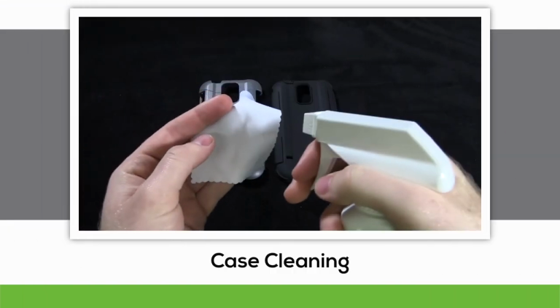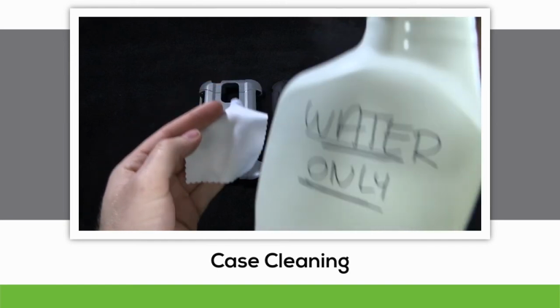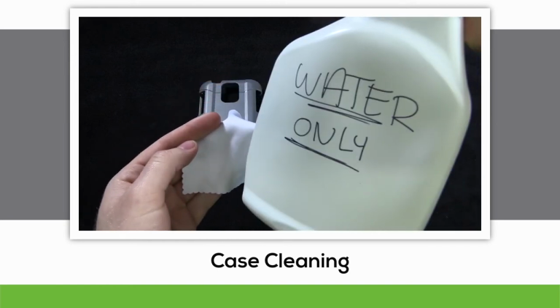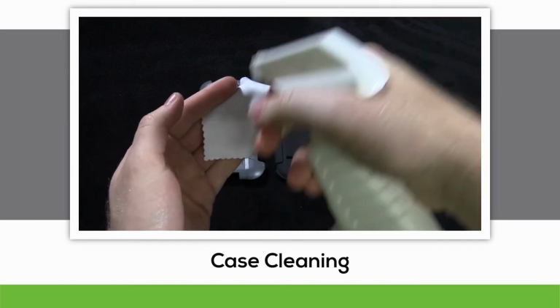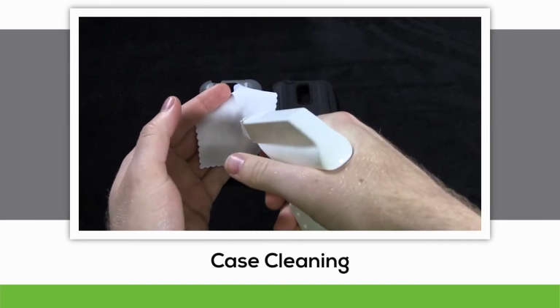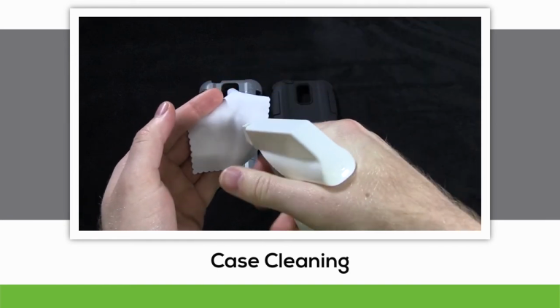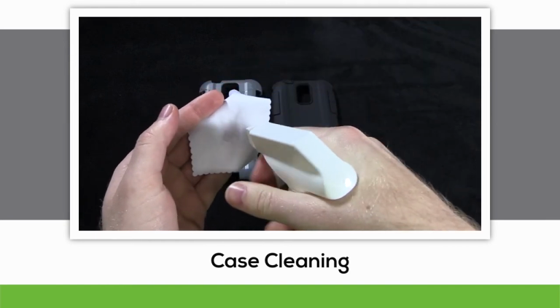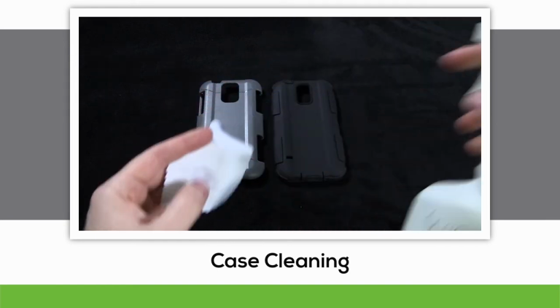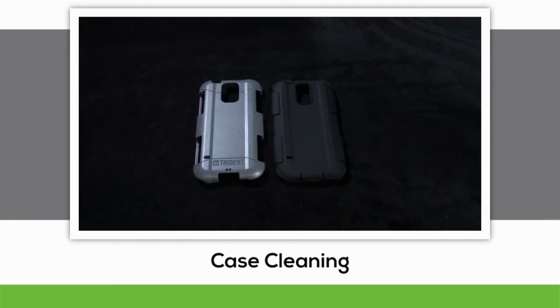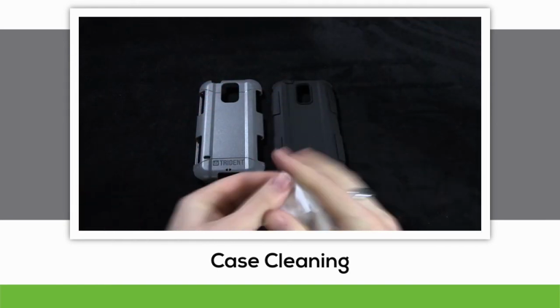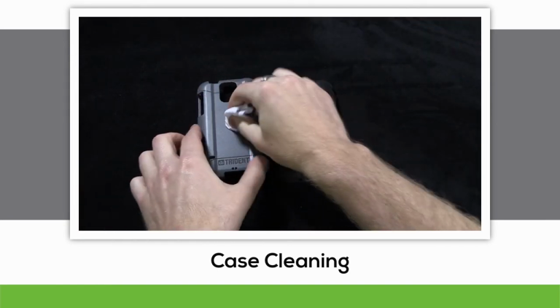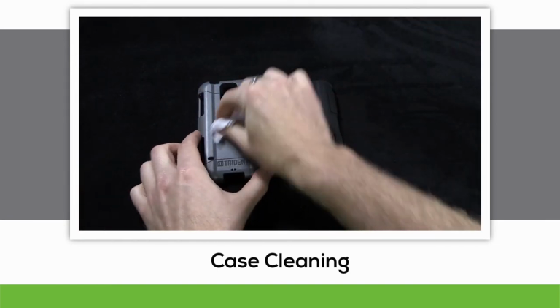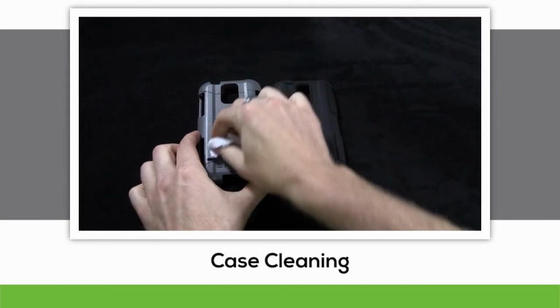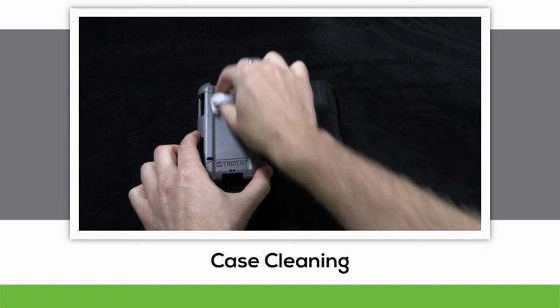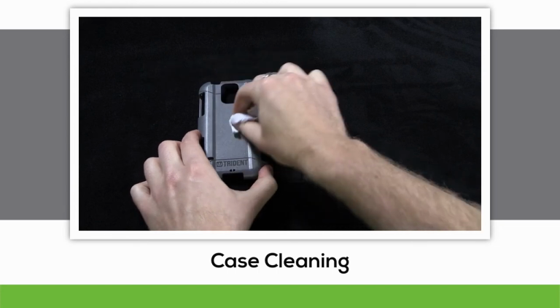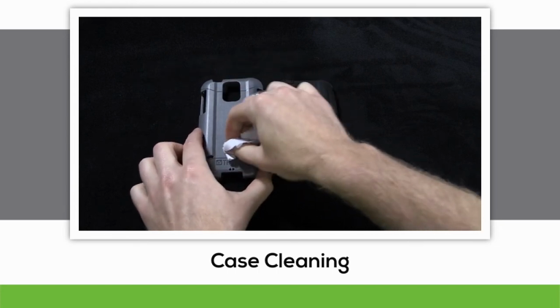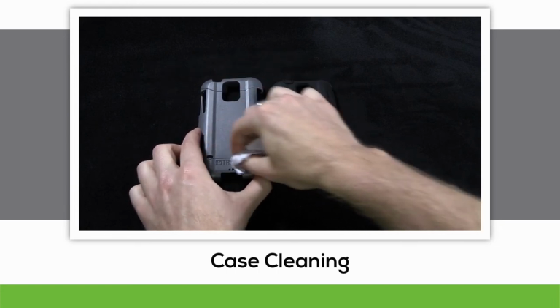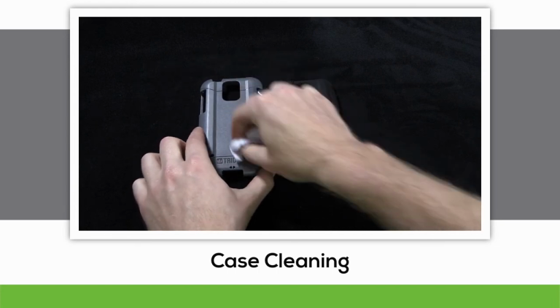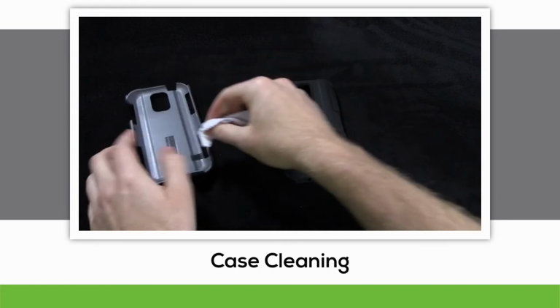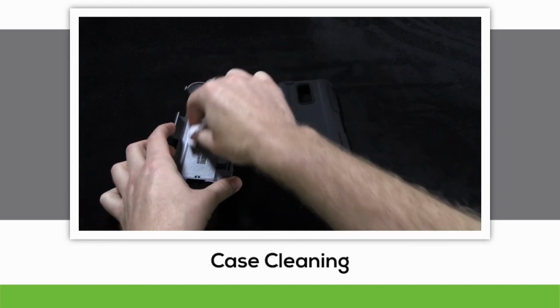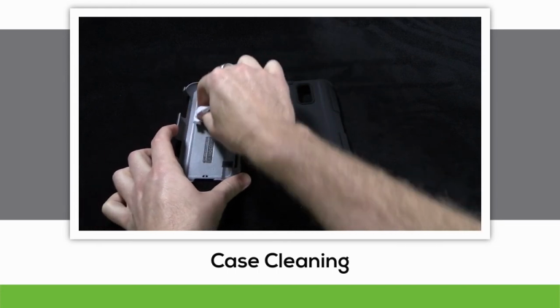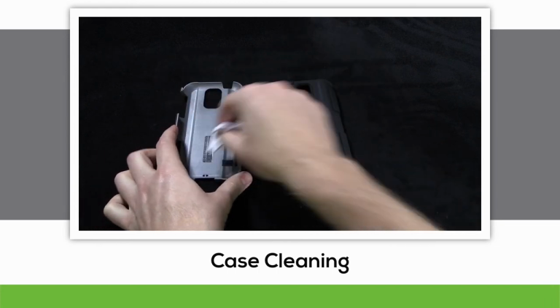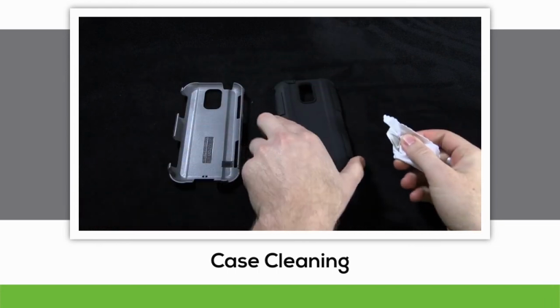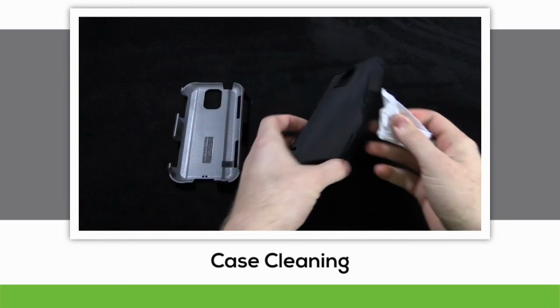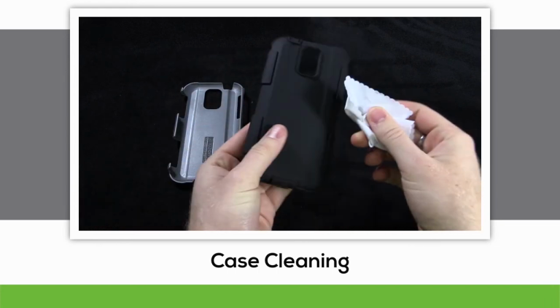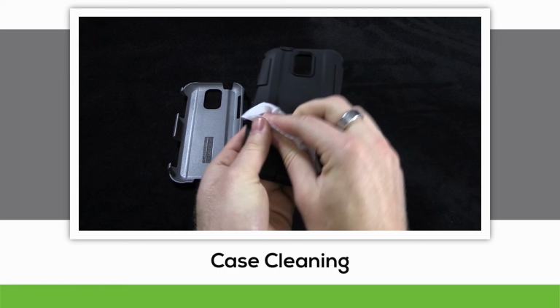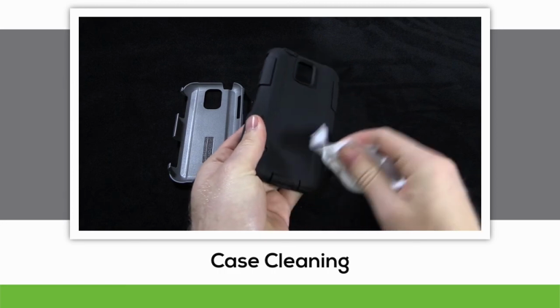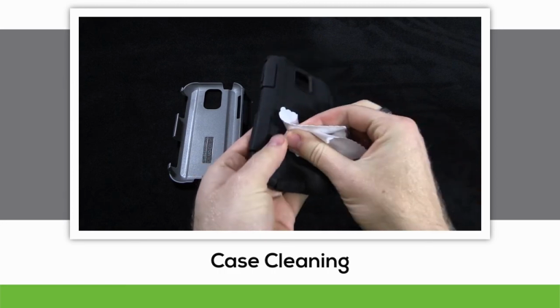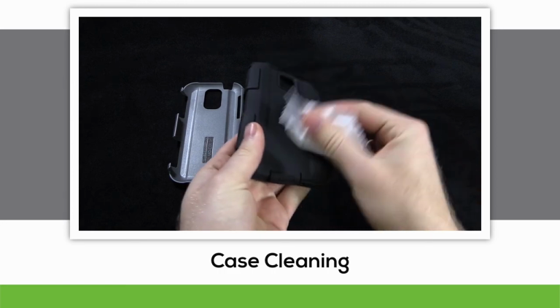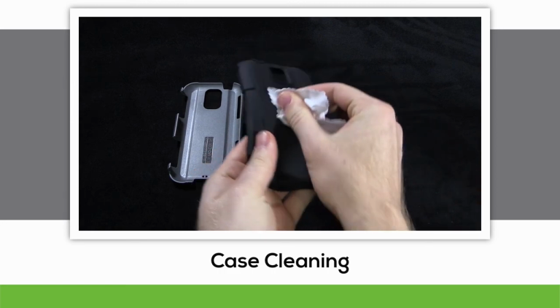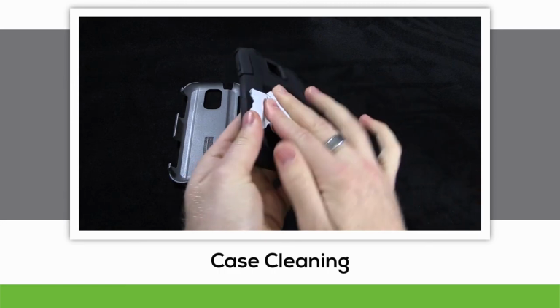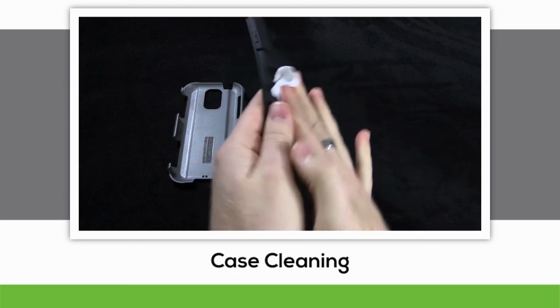If your case happens to get dirt smudges on it, lightly dampen the microfiber cloth and scrub away at the dirty areas. For dust particles, your own huffs and puffs should be able to blow them away. You could also use a can of compressed air, the kind that you use for cleaning out keyboards.